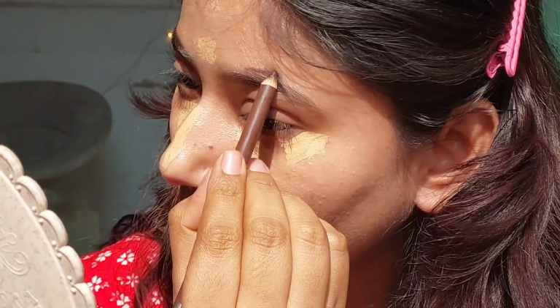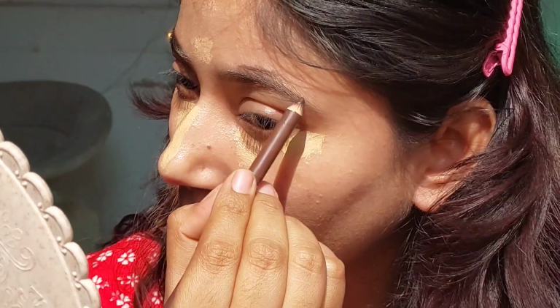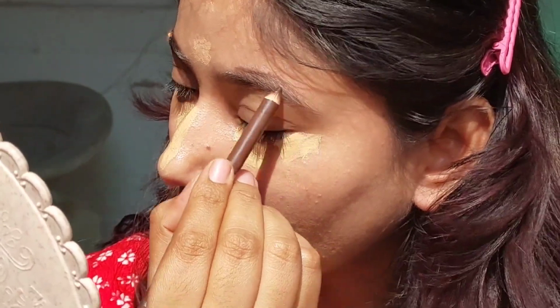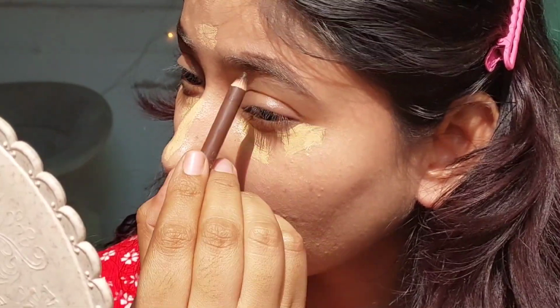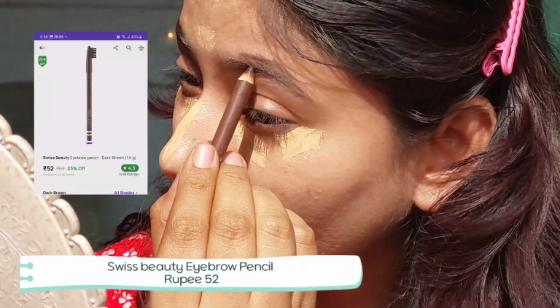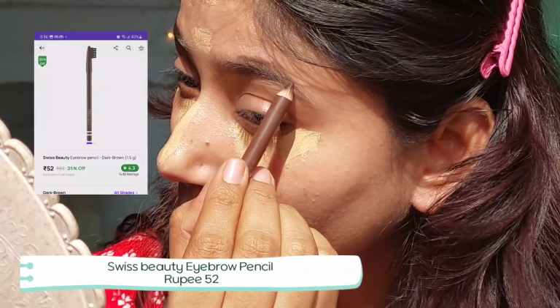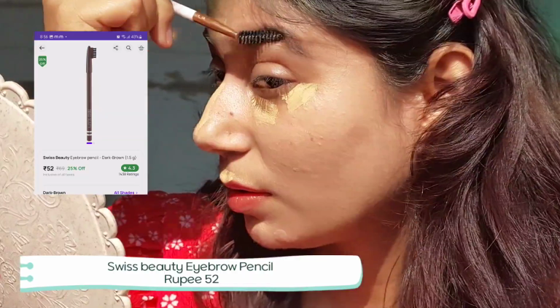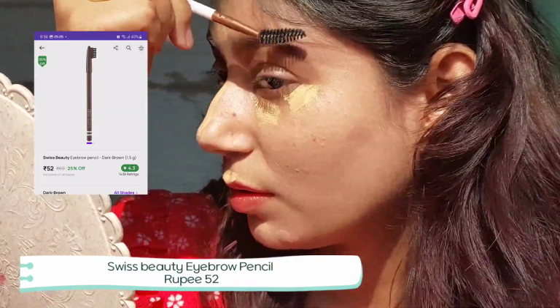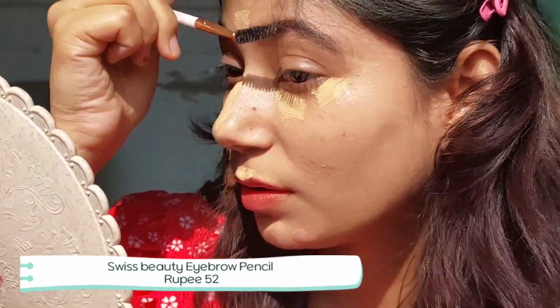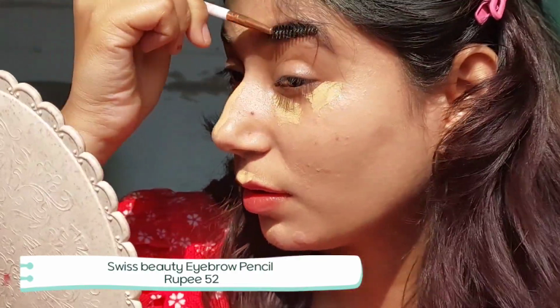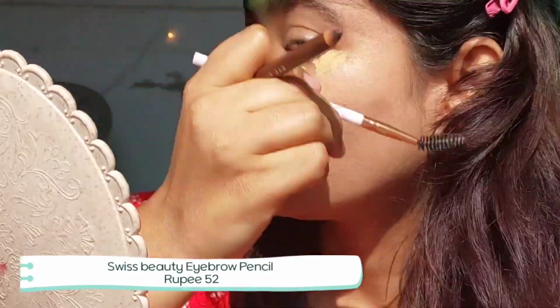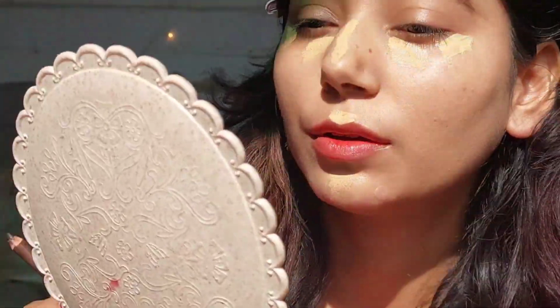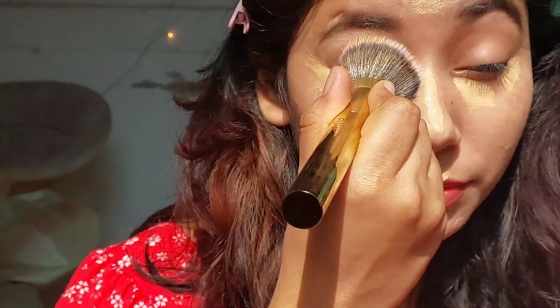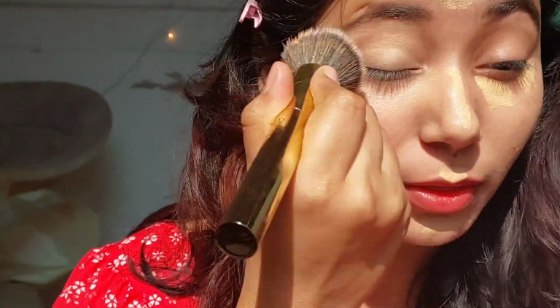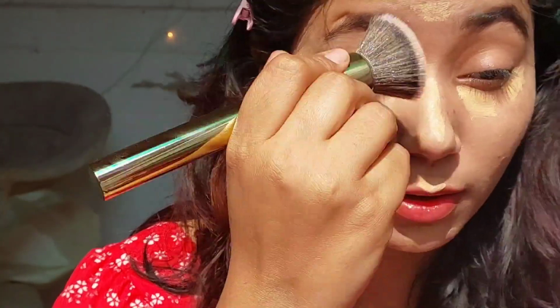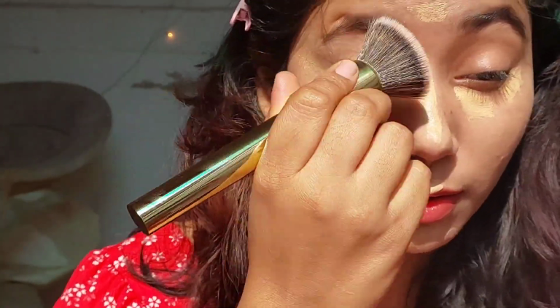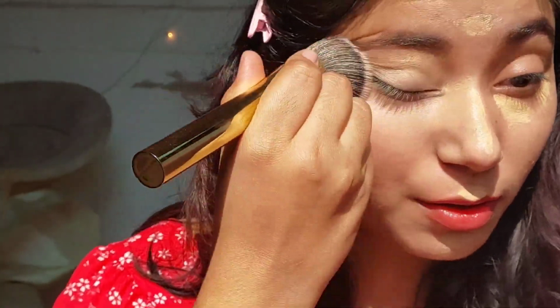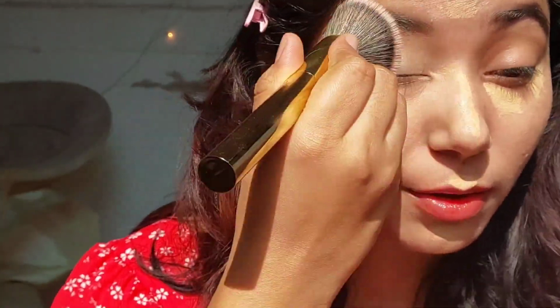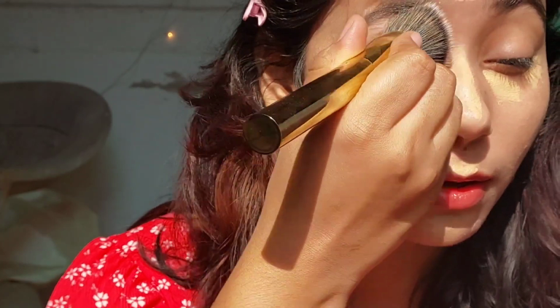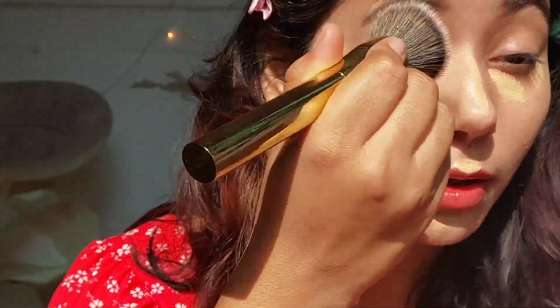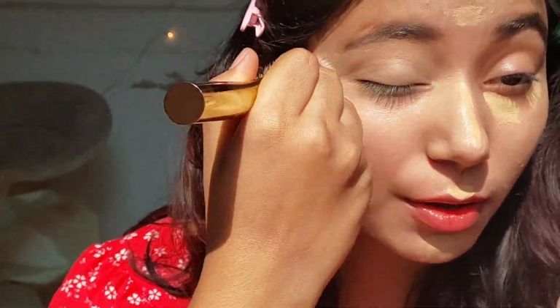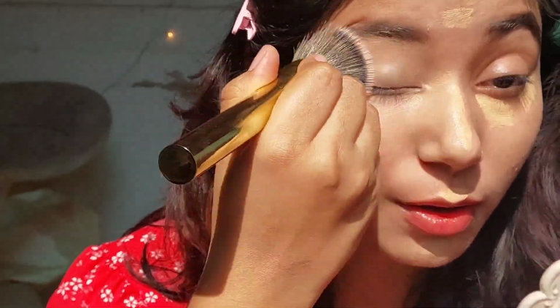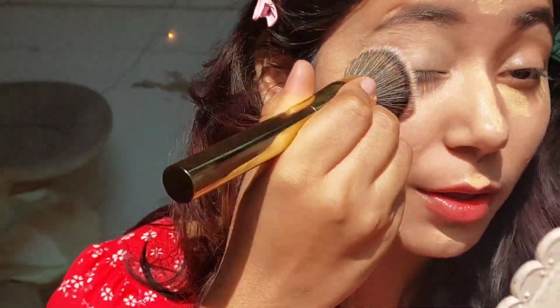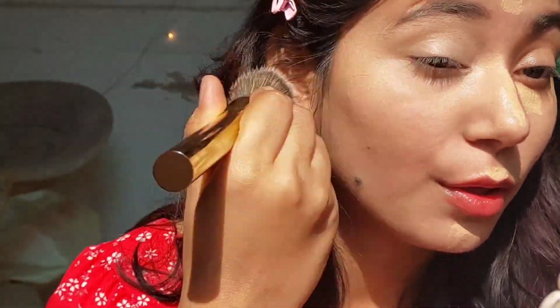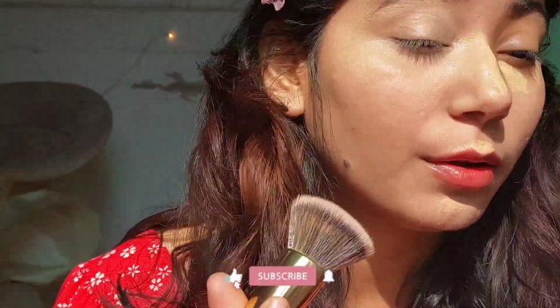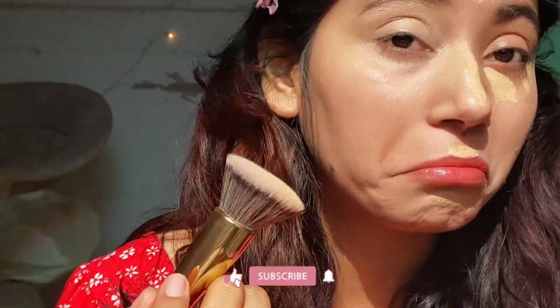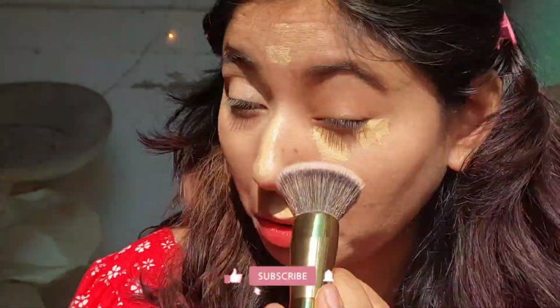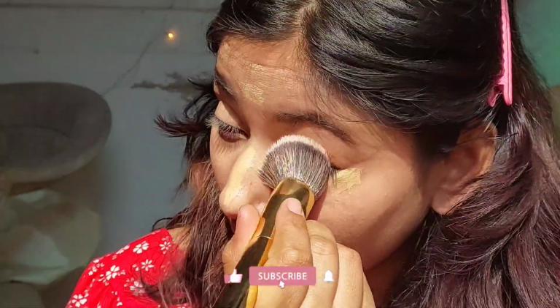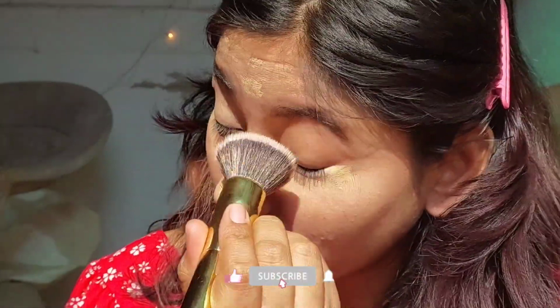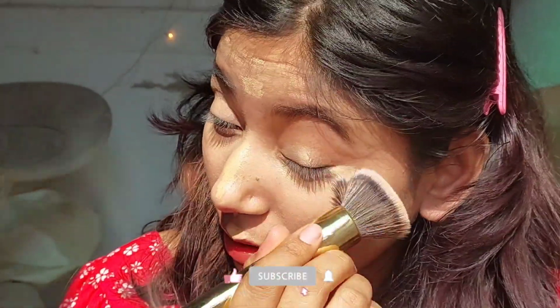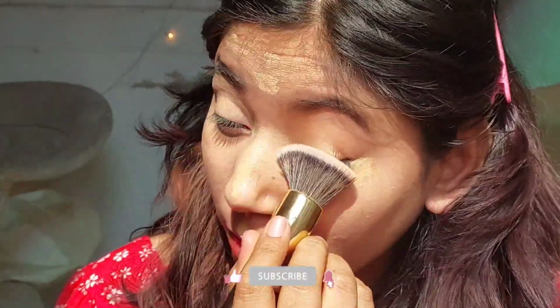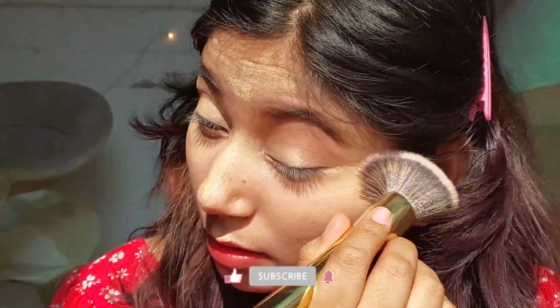The brow pencil is also from Swiss Beauty and it's my current favorite. The color is really nice, the pigmentation is good — not too heavy, not too dark. I love this brow pencil.